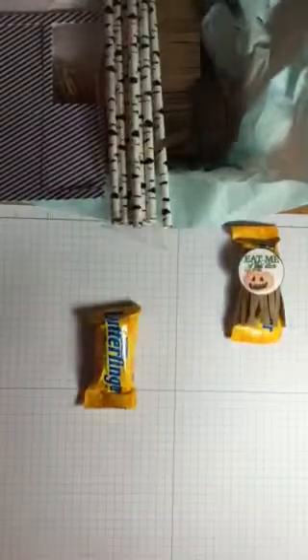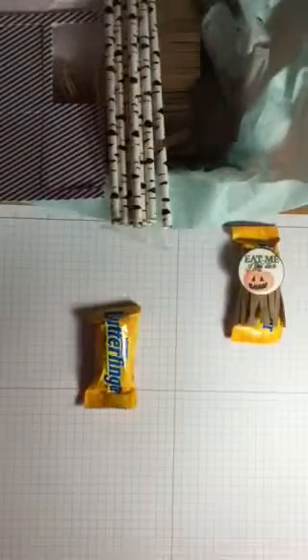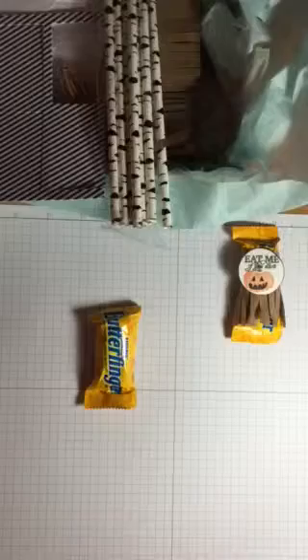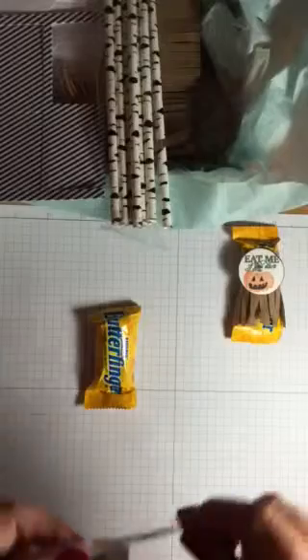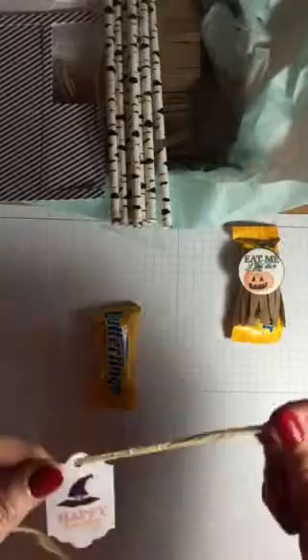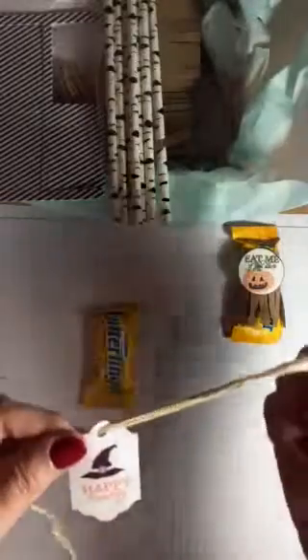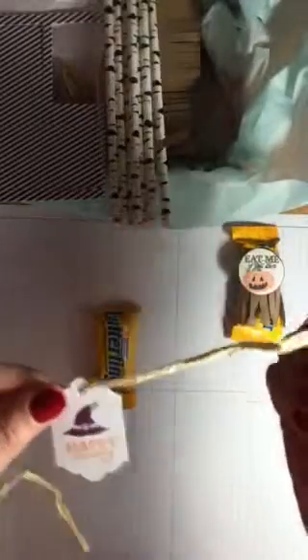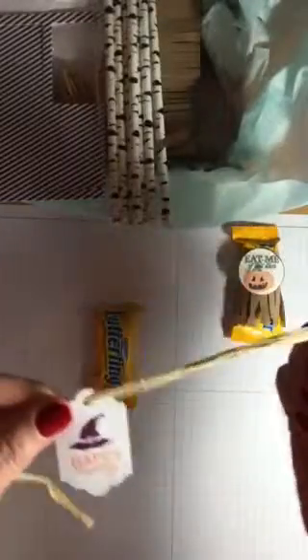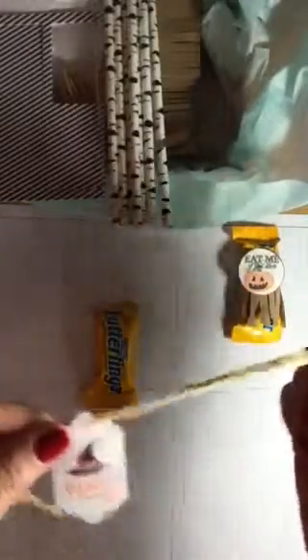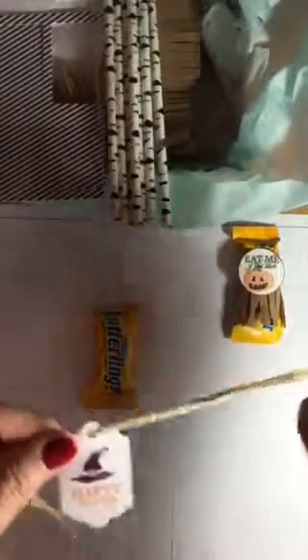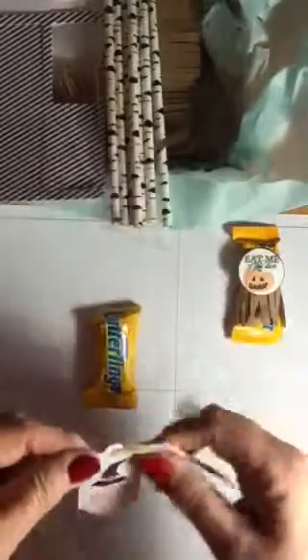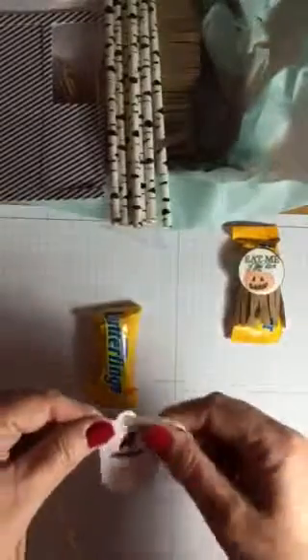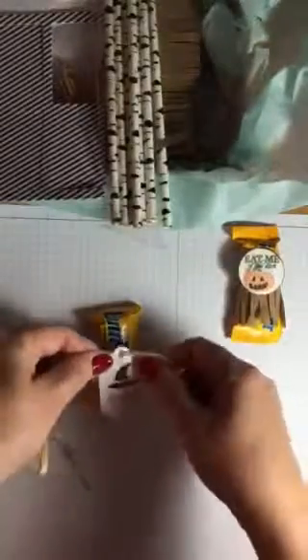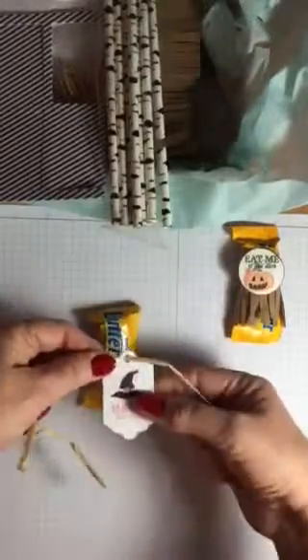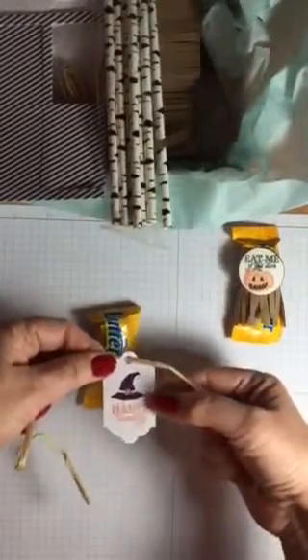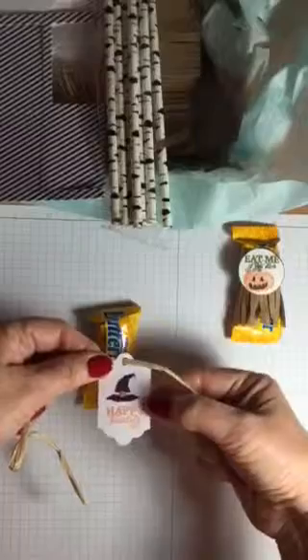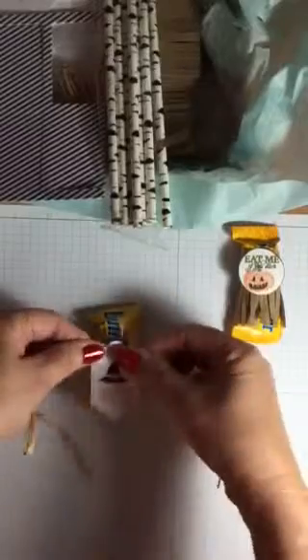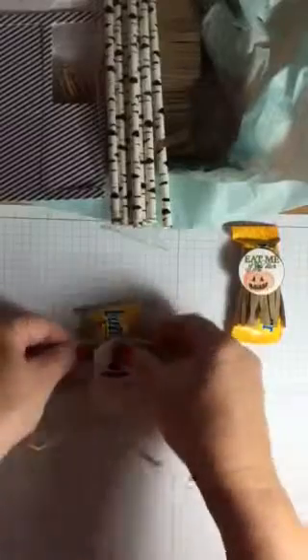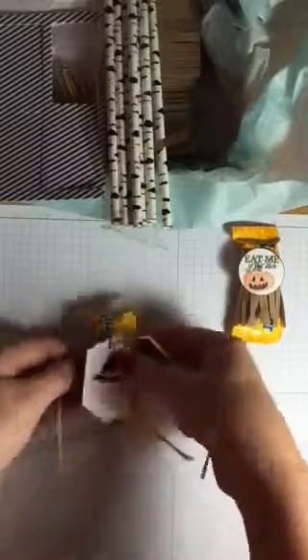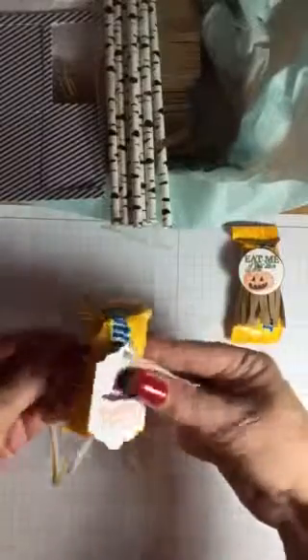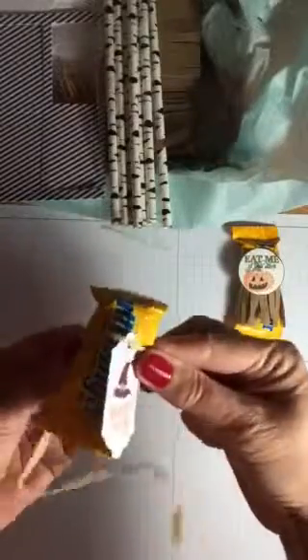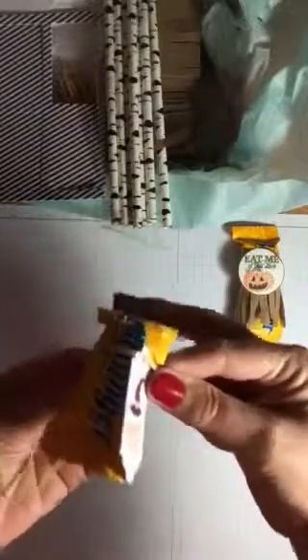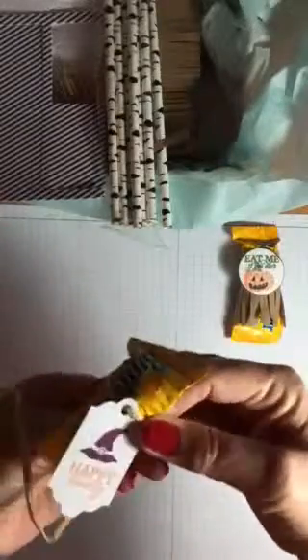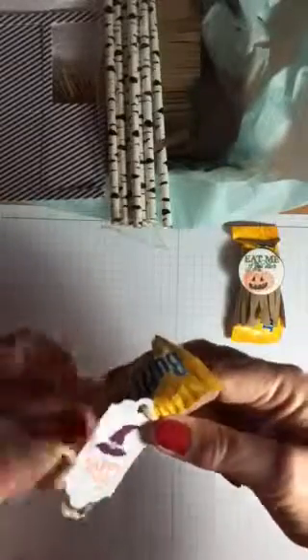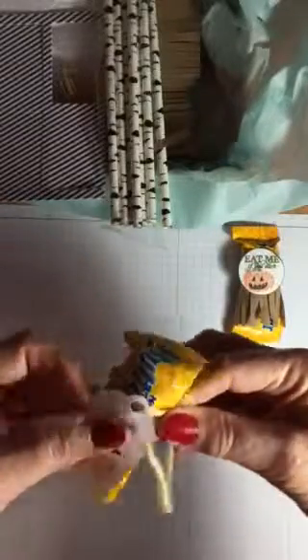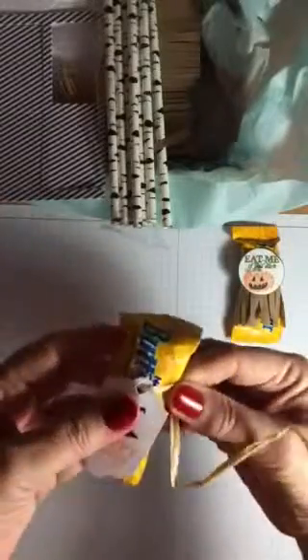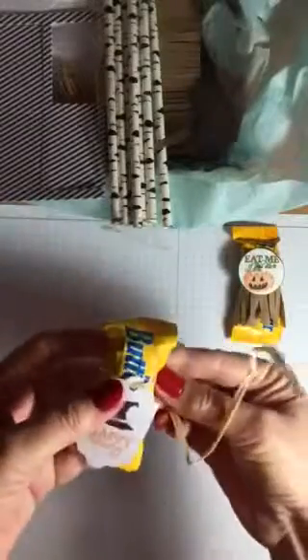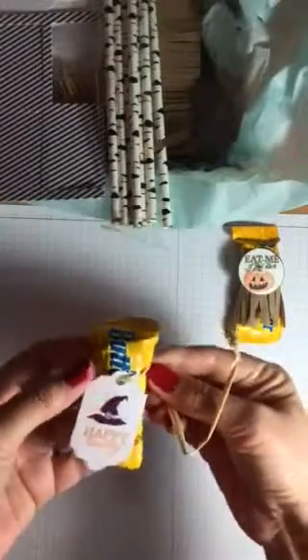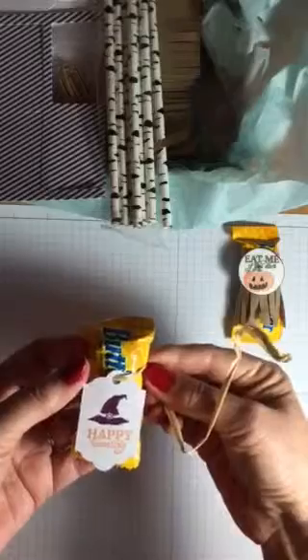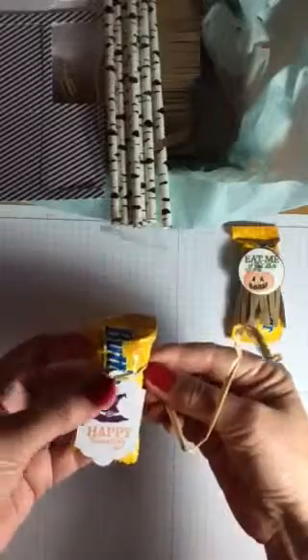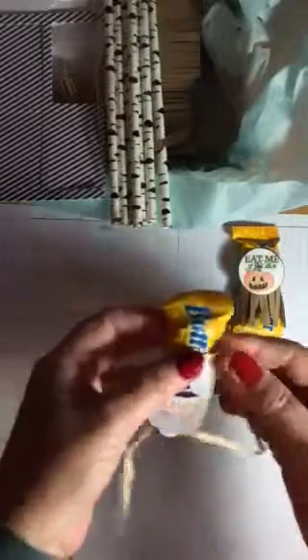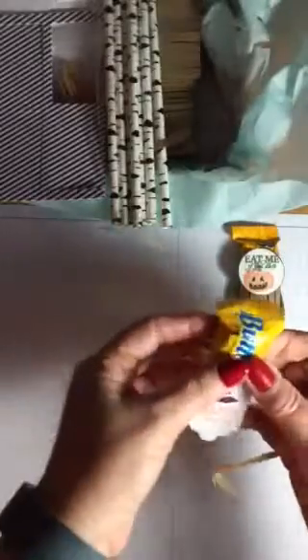You could also take some of the fiber that comes in there, stamp your little Halloween message, and tie that around as well. Again, it makes a really cute little Halloween decoration.